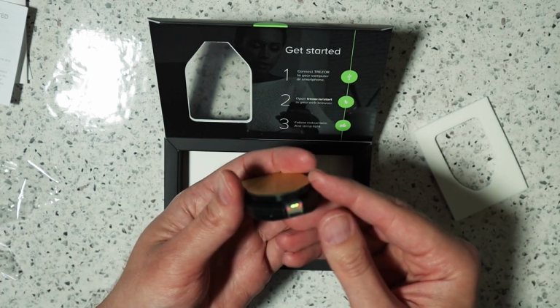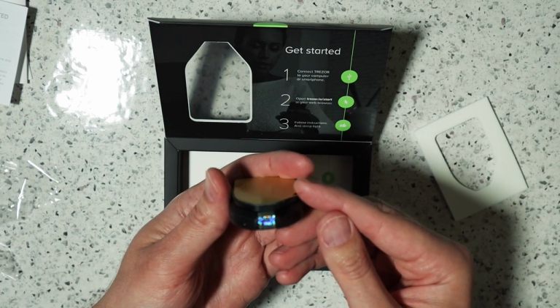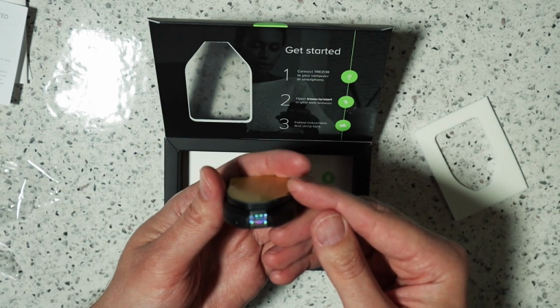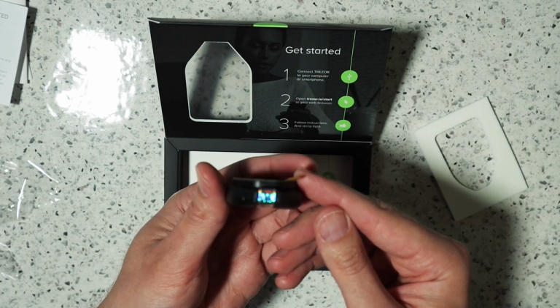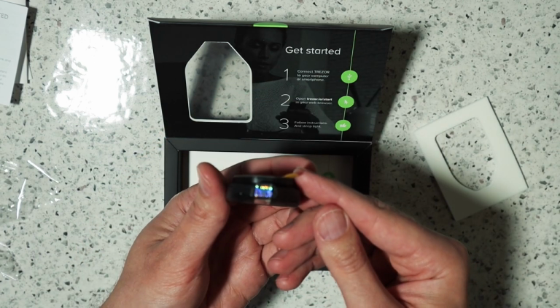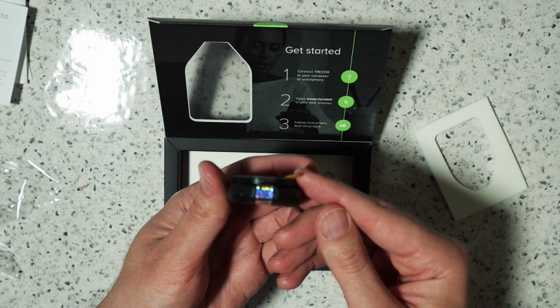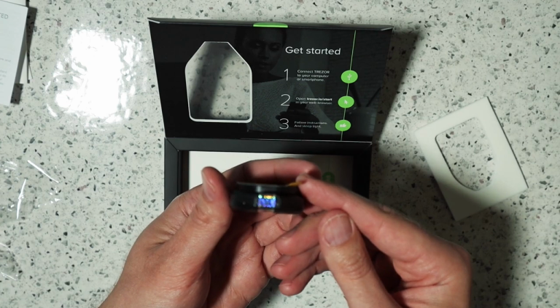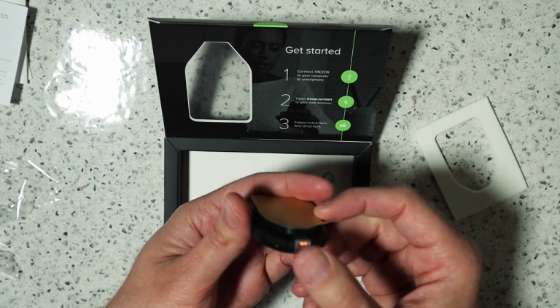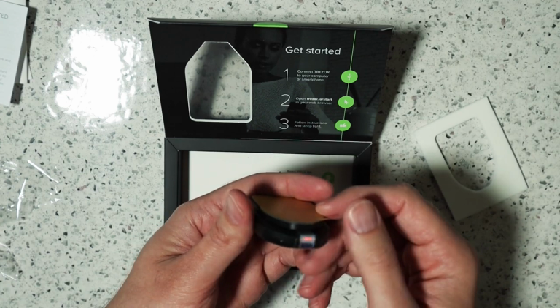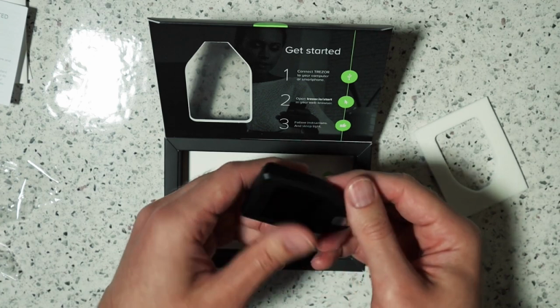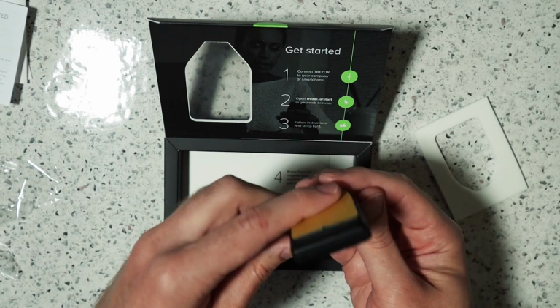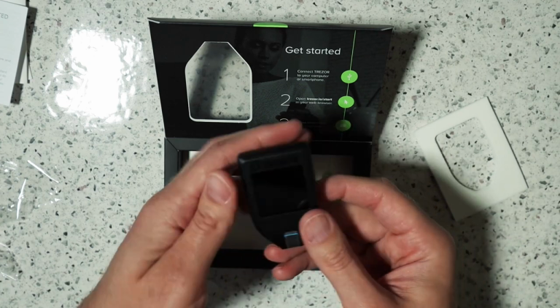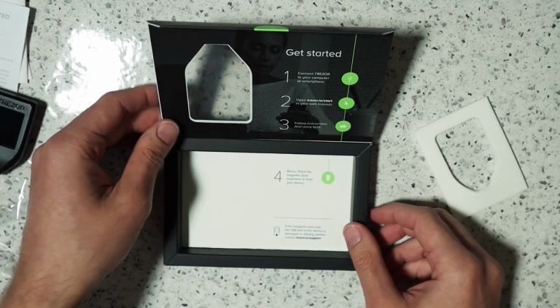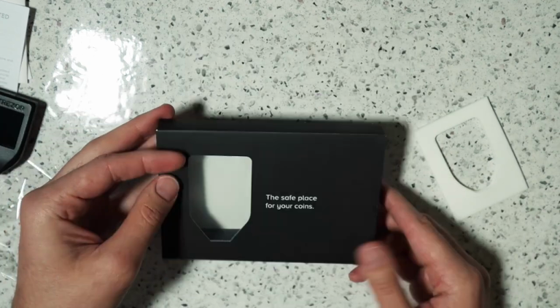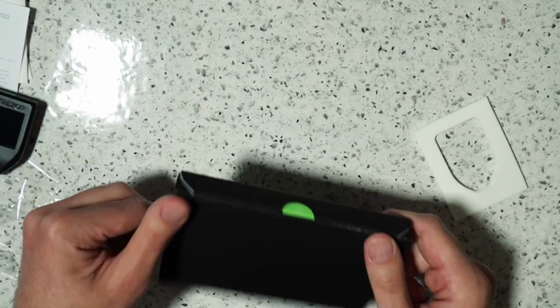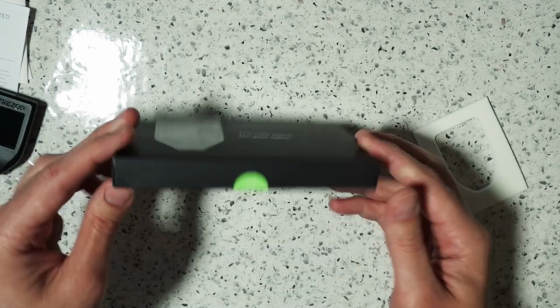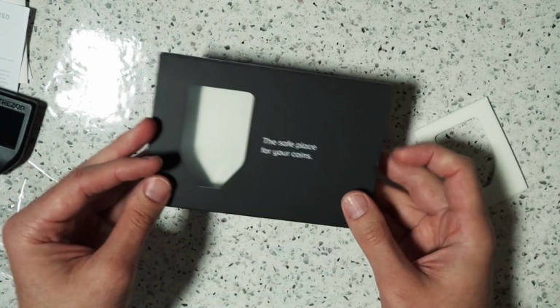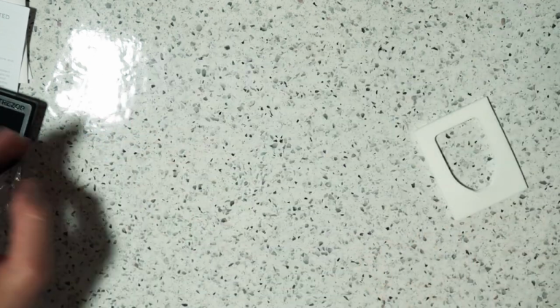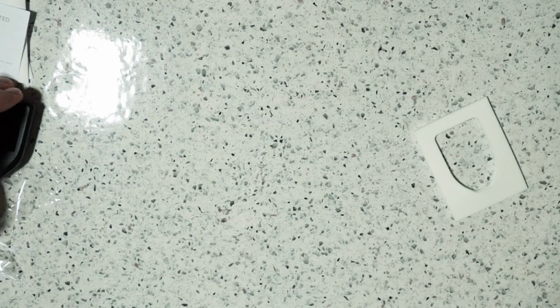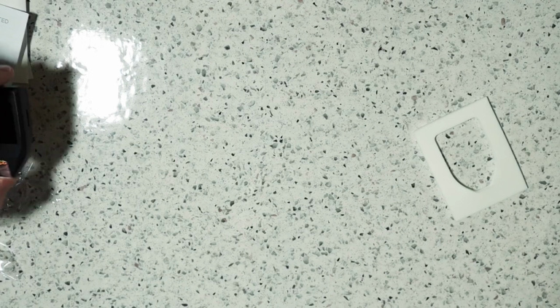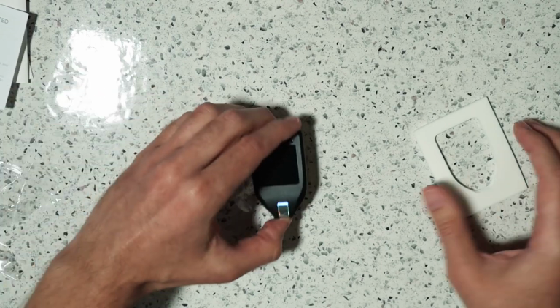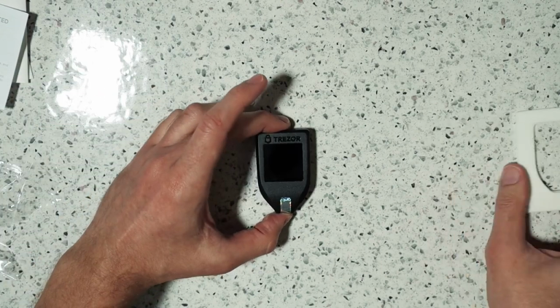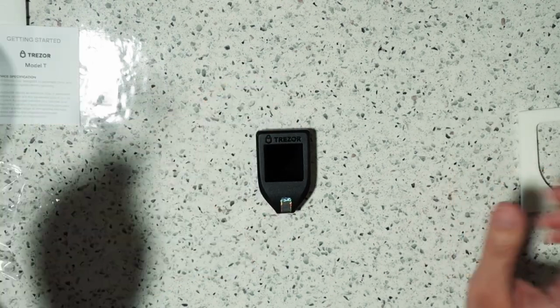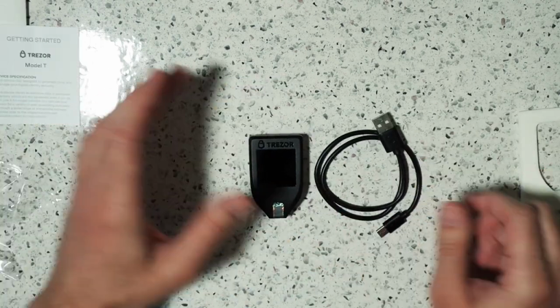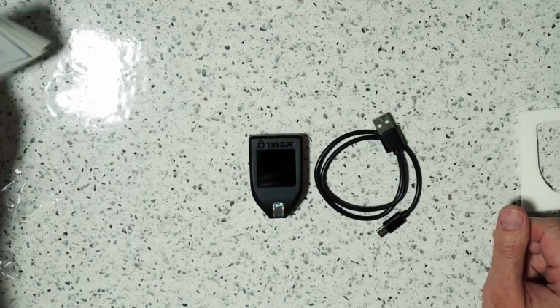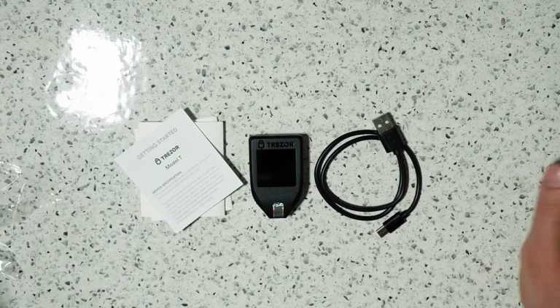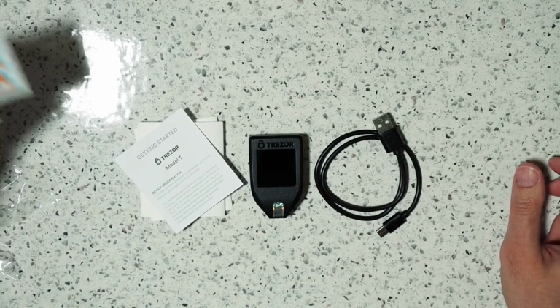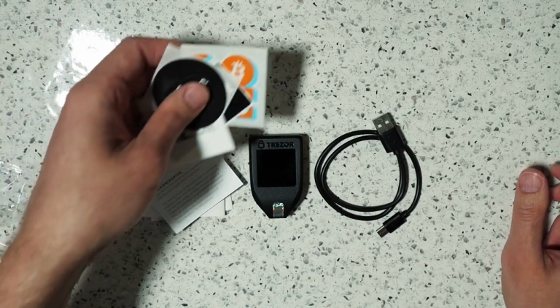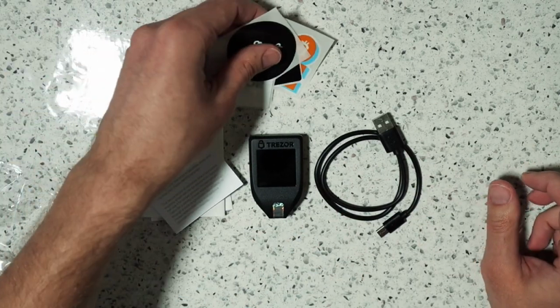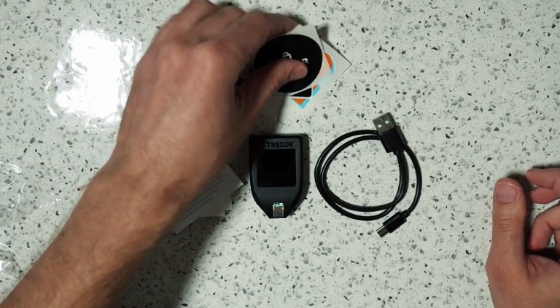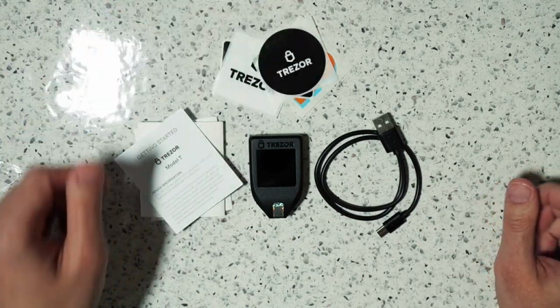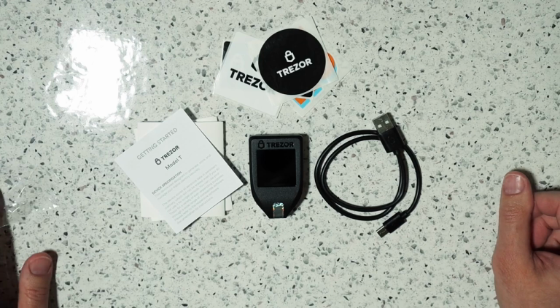It has a security sticker over the USB-C port. Besides that, nothing else in the box — pretty simple, but it has everything to get you started.